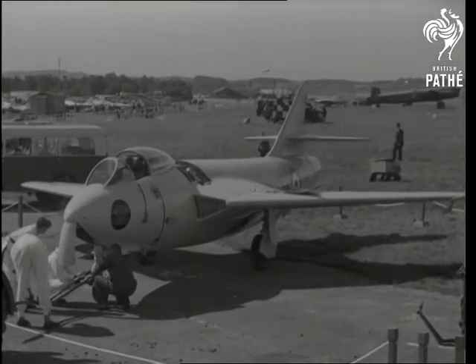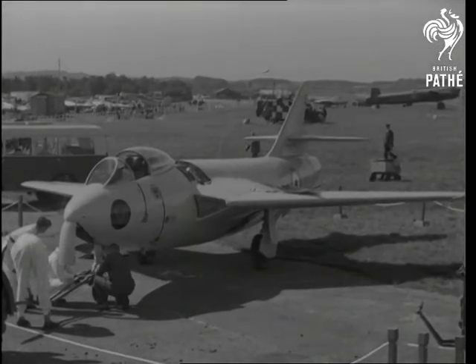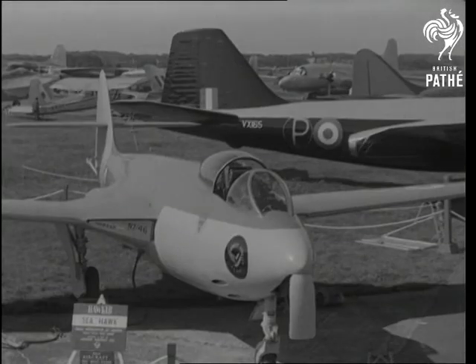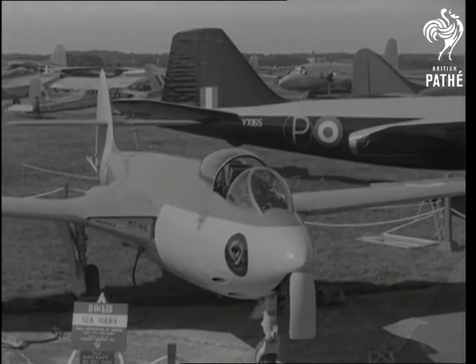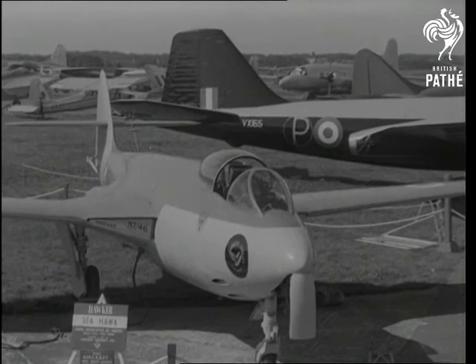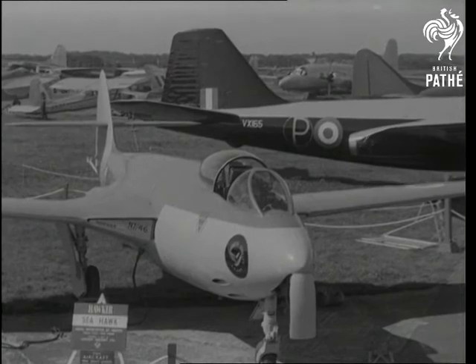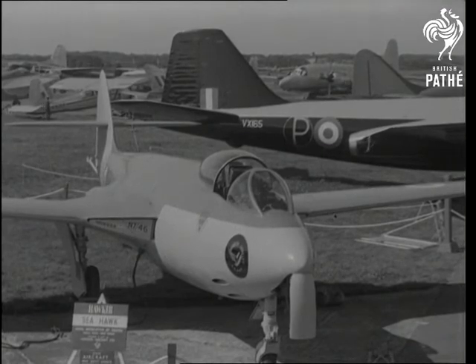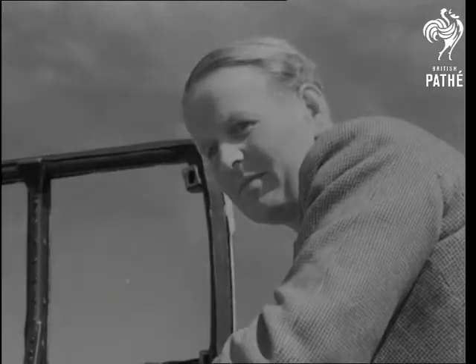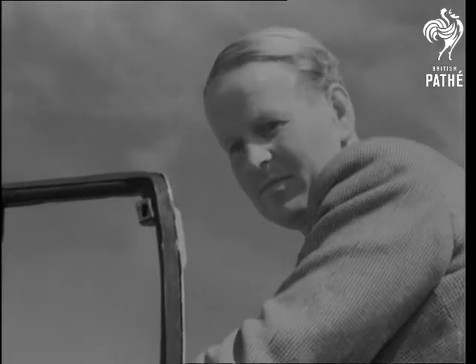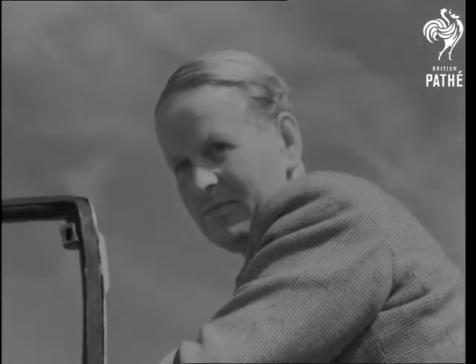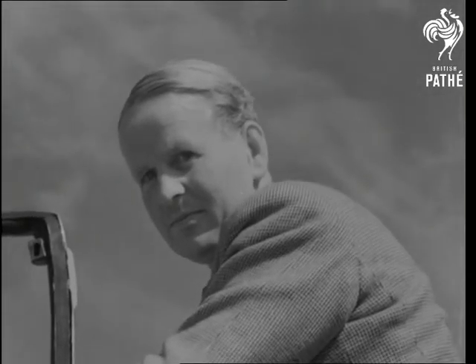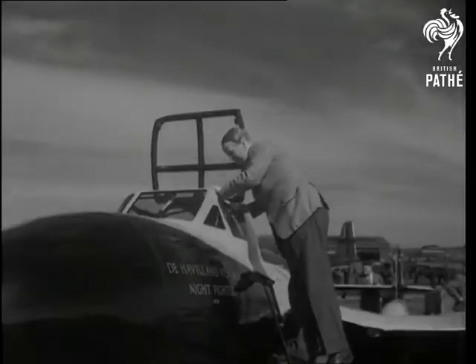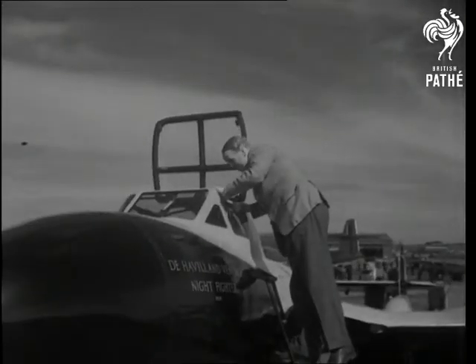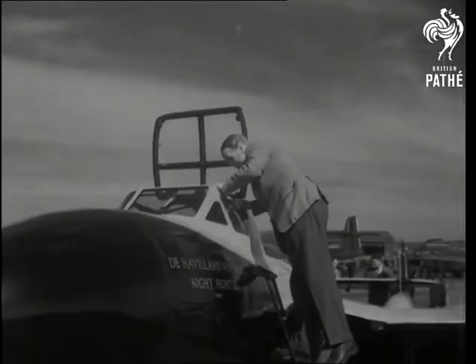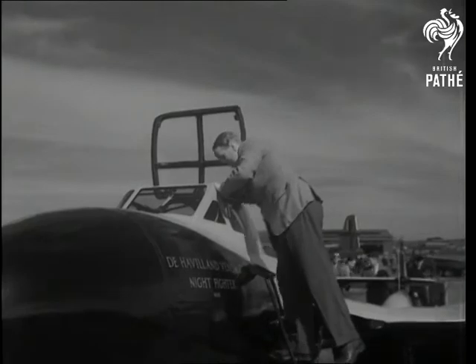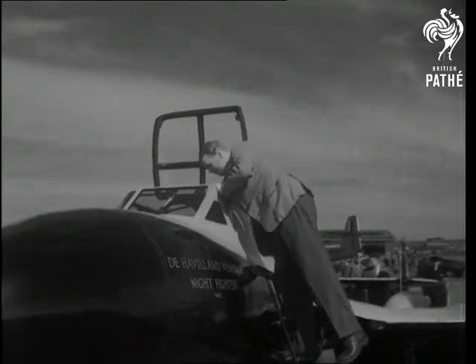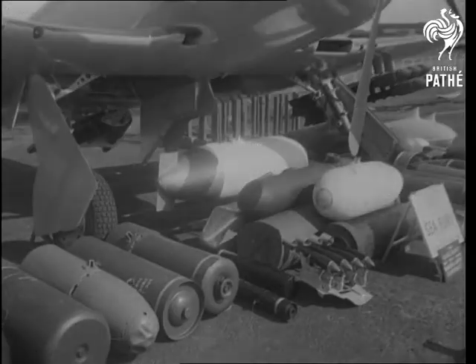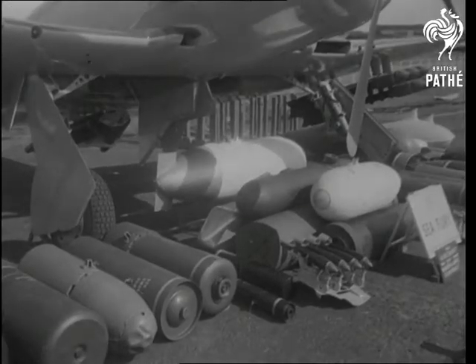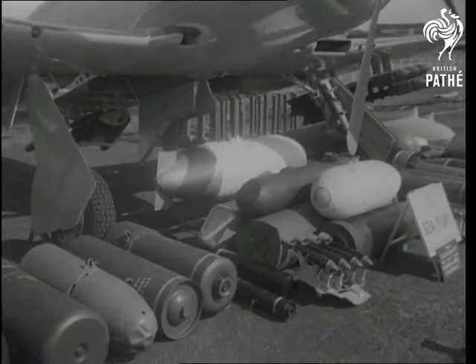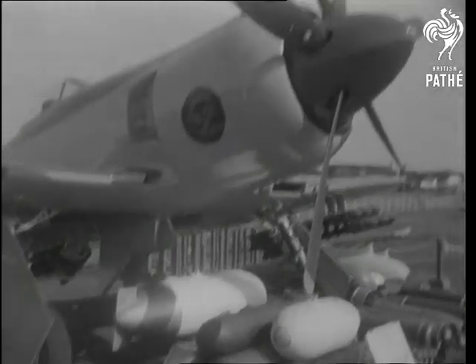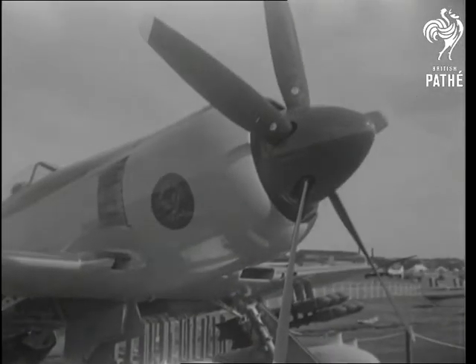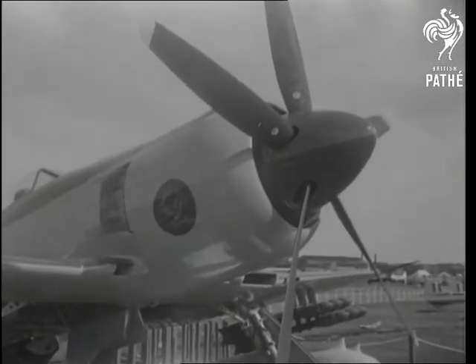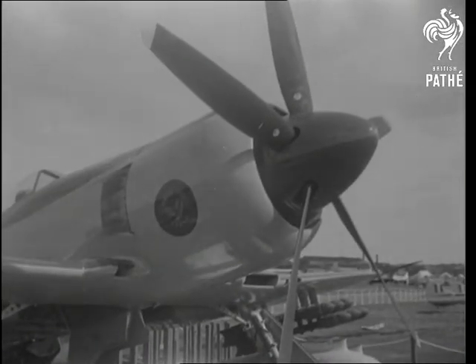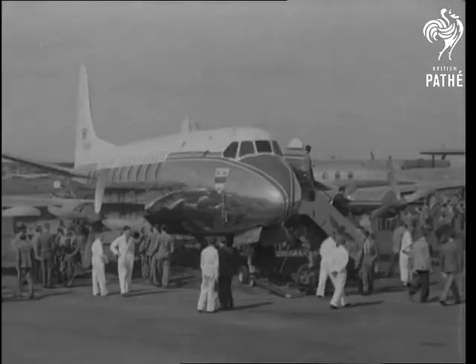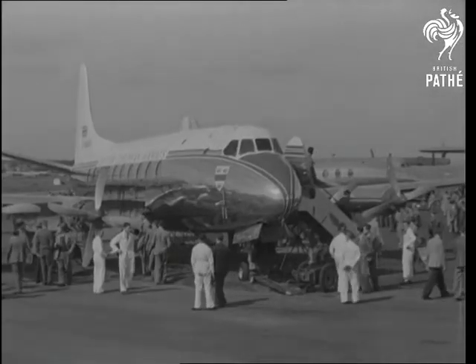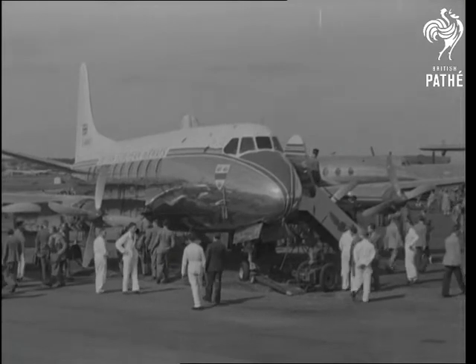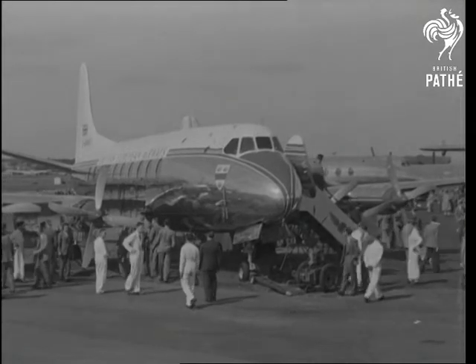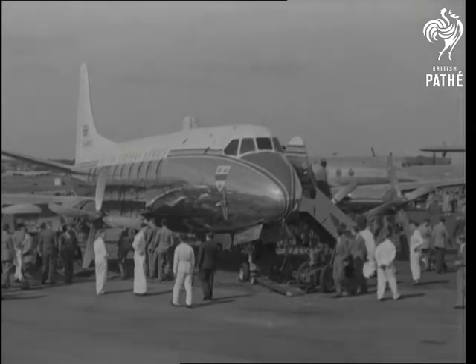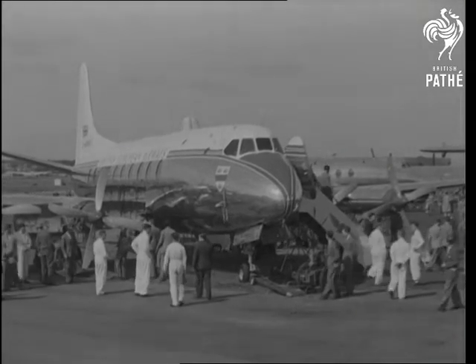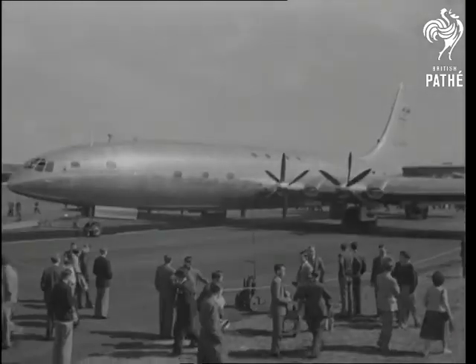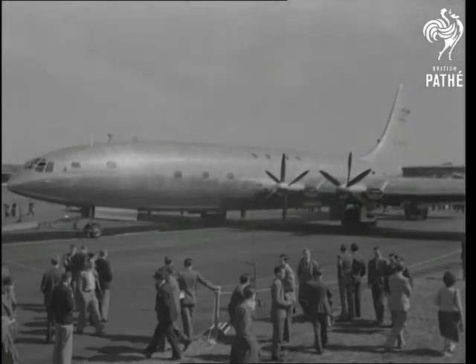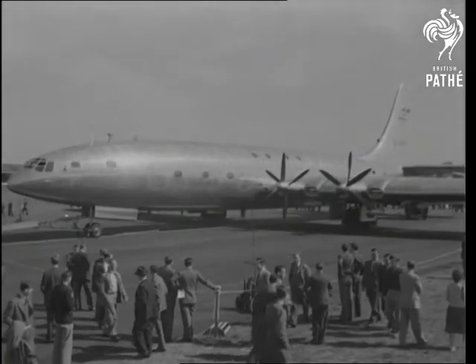Protection at sea is promised in every line of the Seahawk. What interests Cat's Eyes Cunningham? It's radar in the Venom Night Fighter. The Sea Fury long-range fighter-bomber would be useful in Korea. For contrast, here's the Viscount Turbojet airliner and the mighty Brabazon.